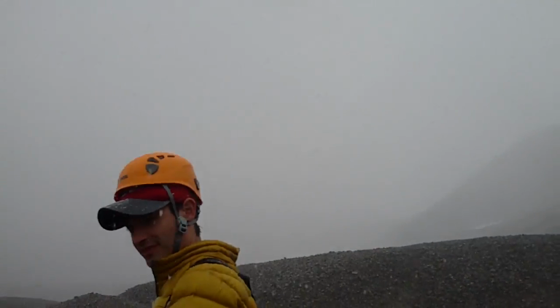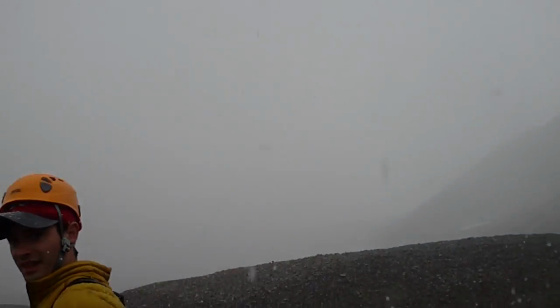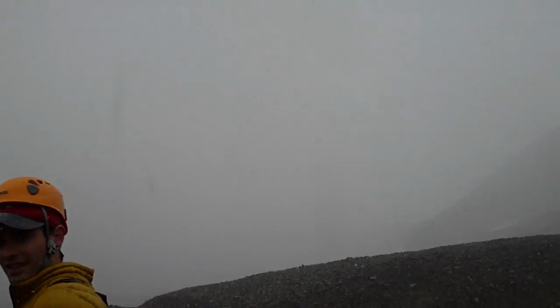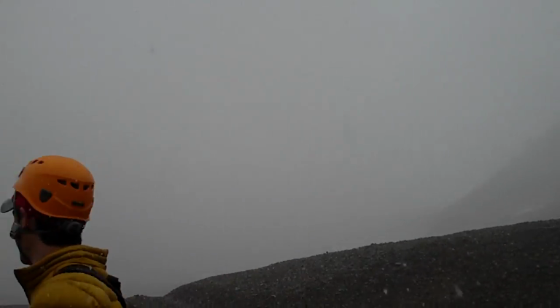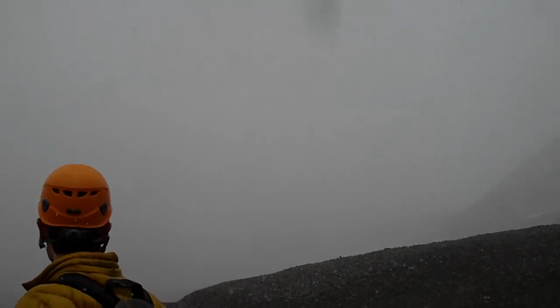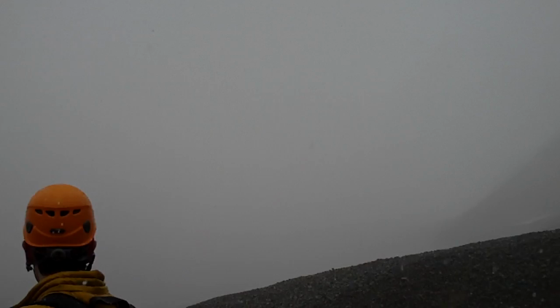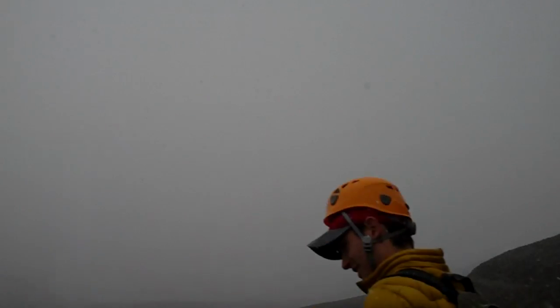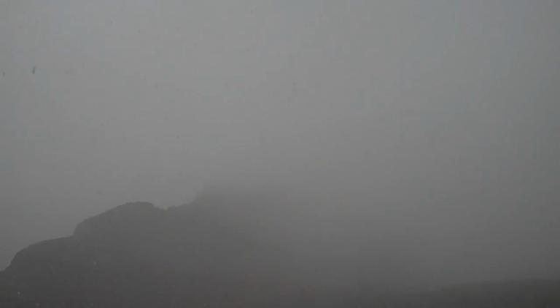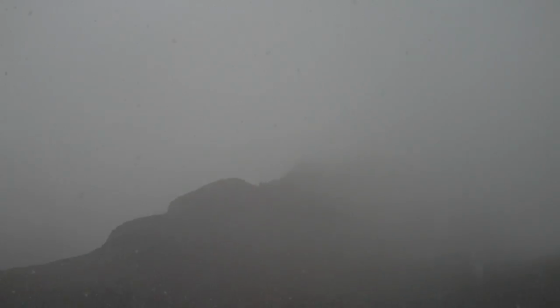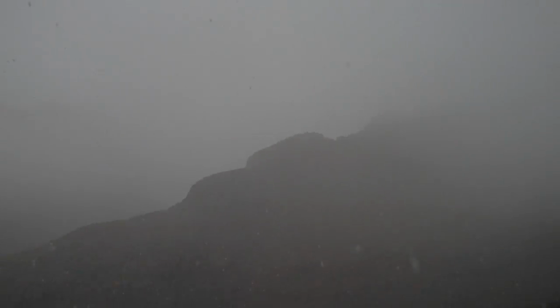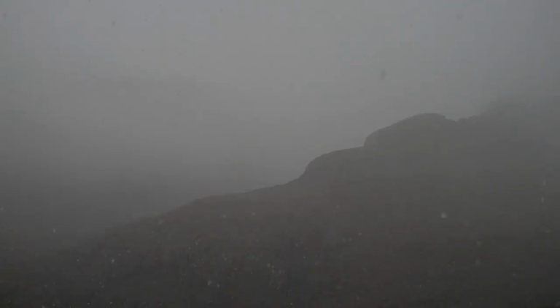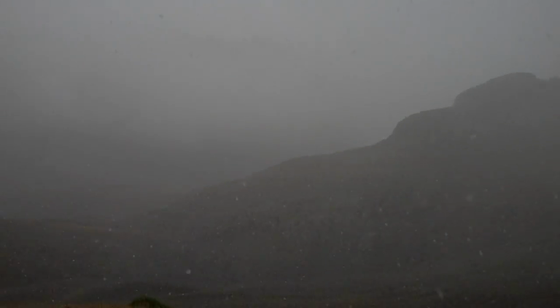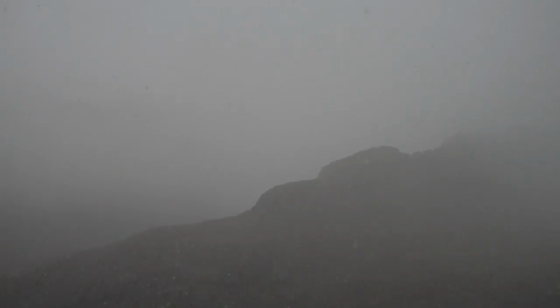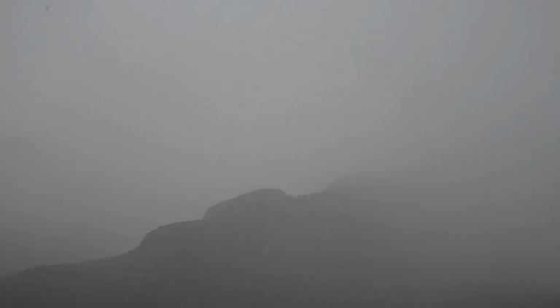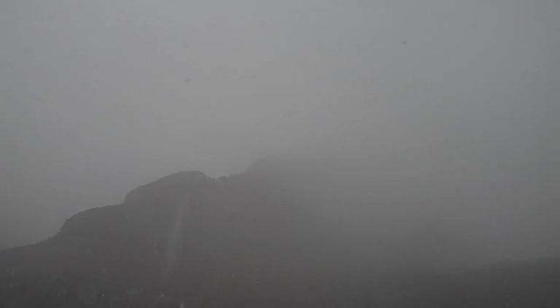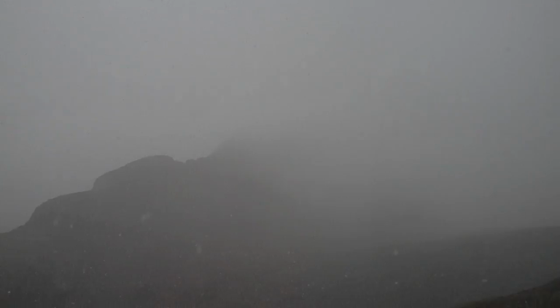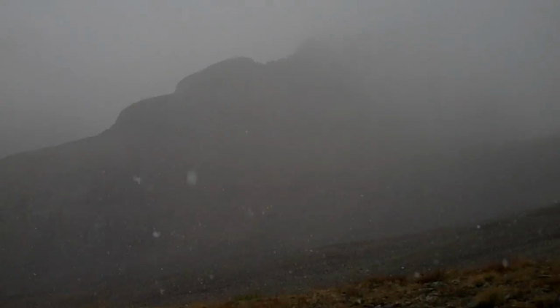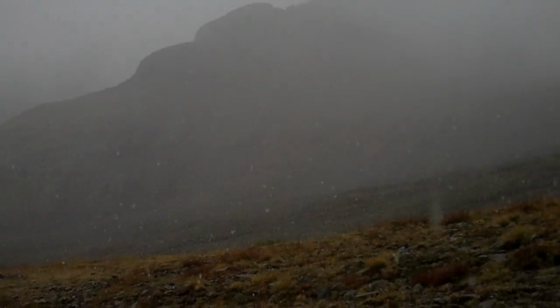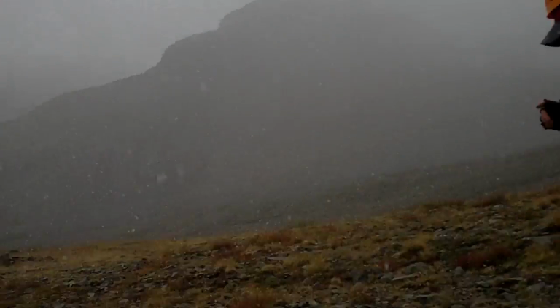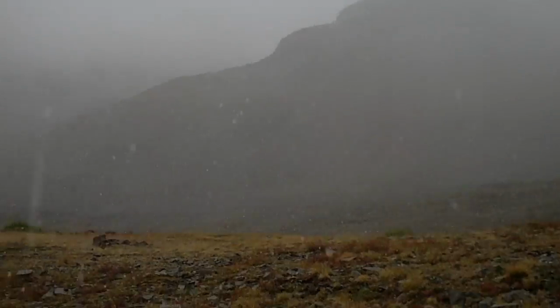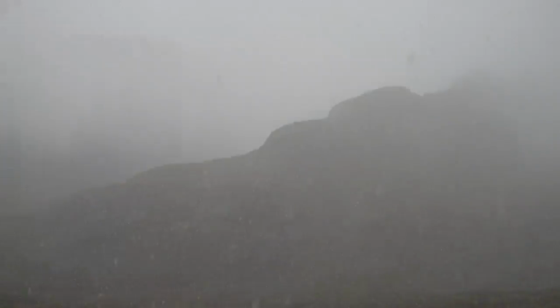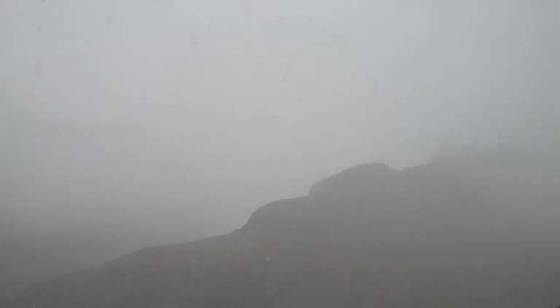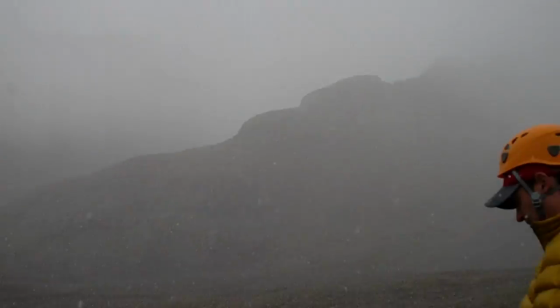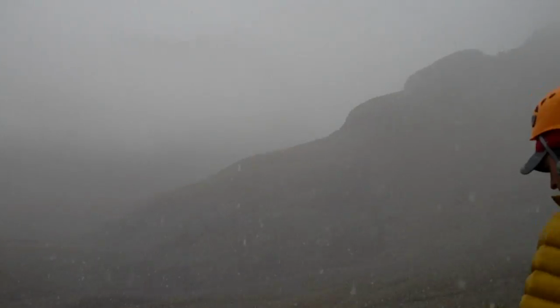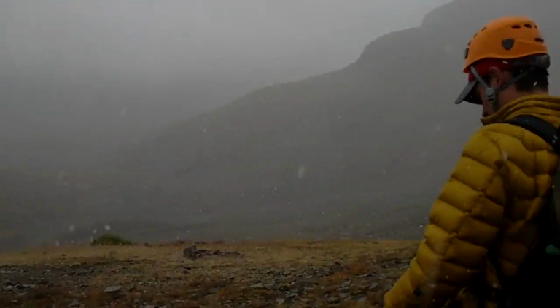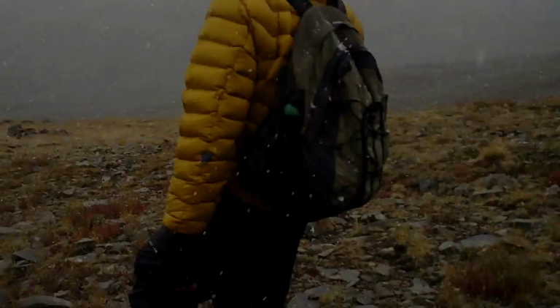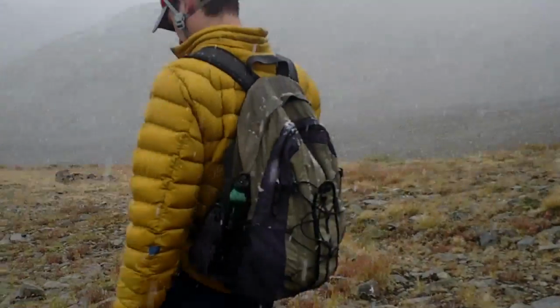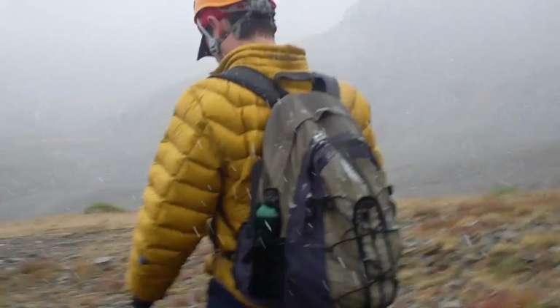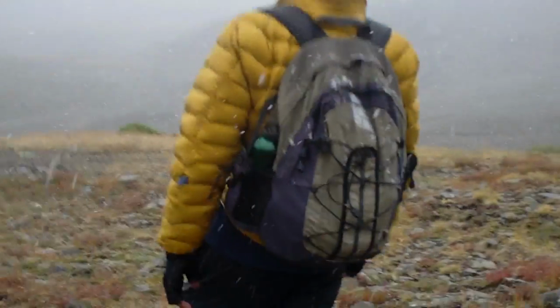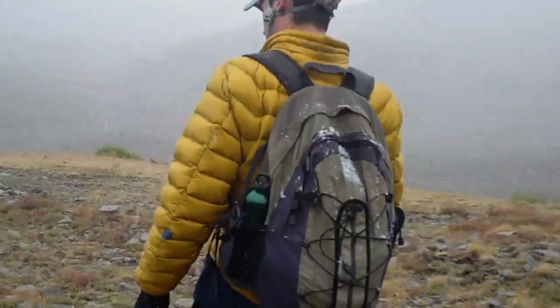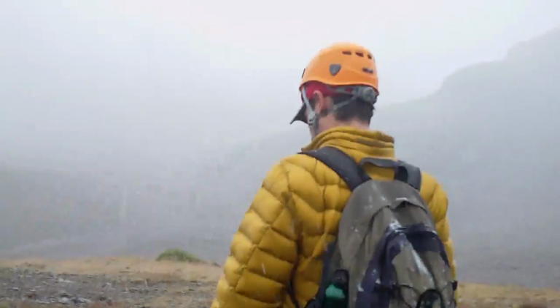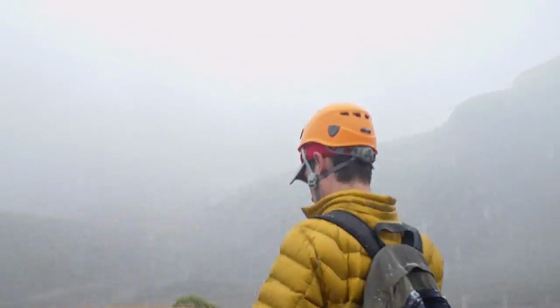You wouldn't even know there's a mountain up there. You can just see the remnants of a little peak over there, but that's not even Wilson itself — it's just another one that leads you up to it. Boy oh boy.